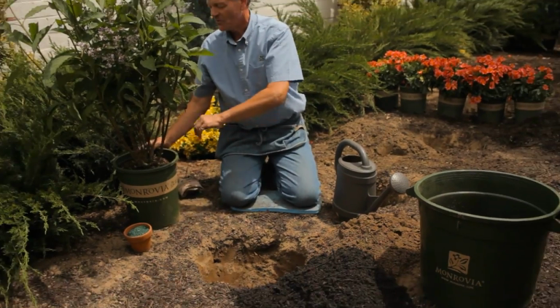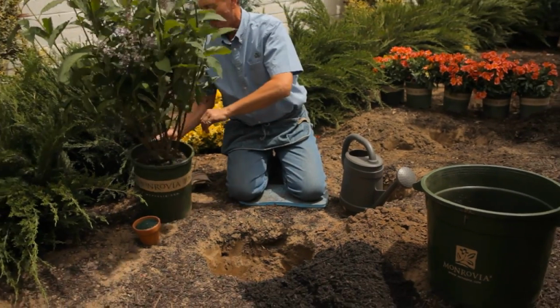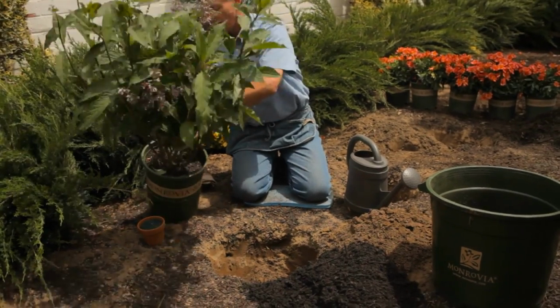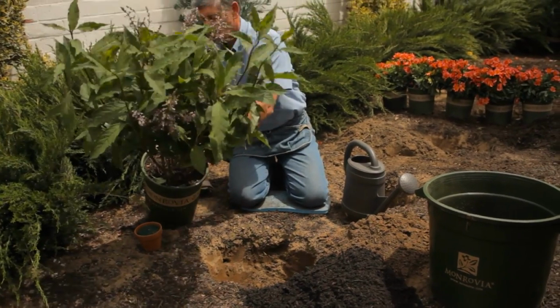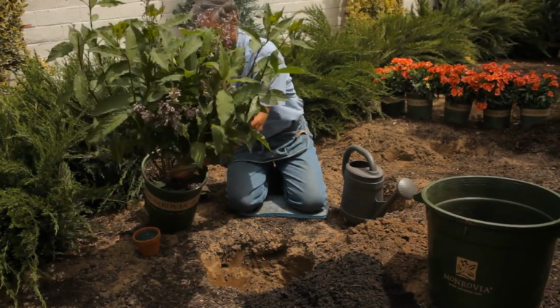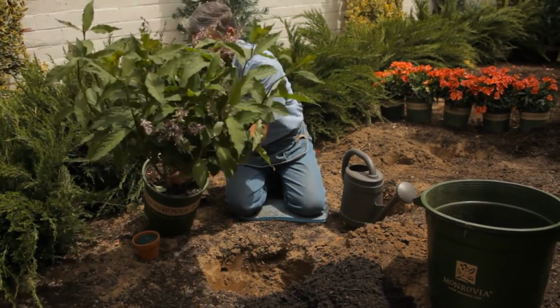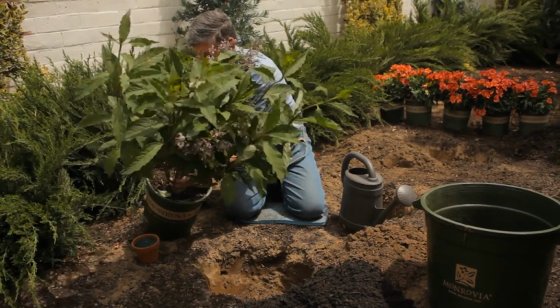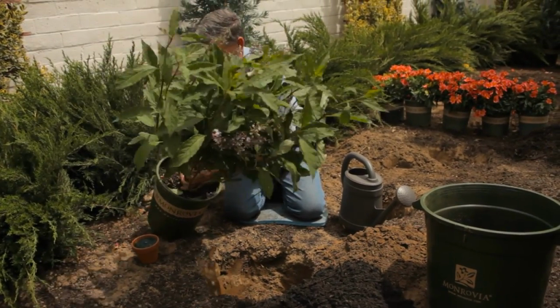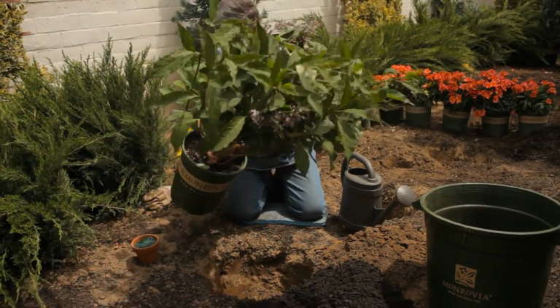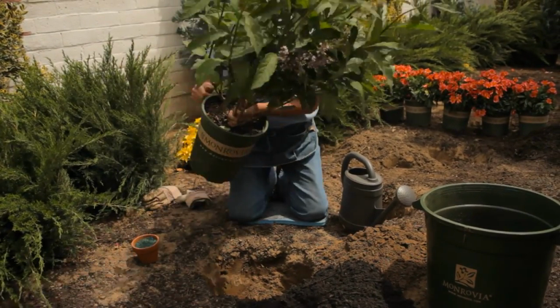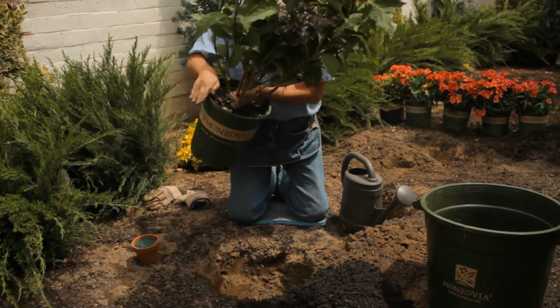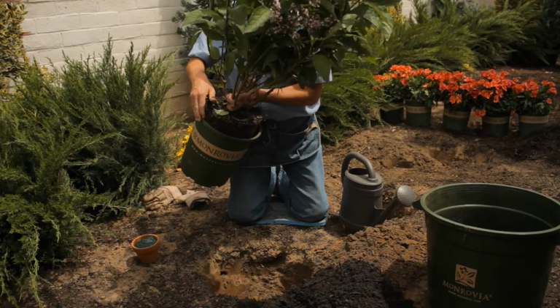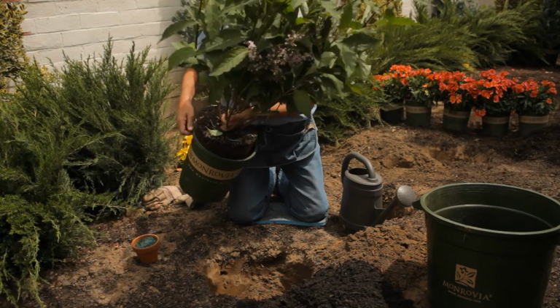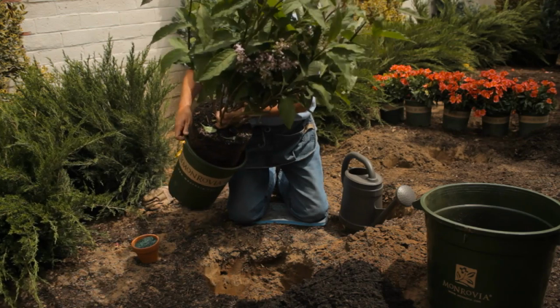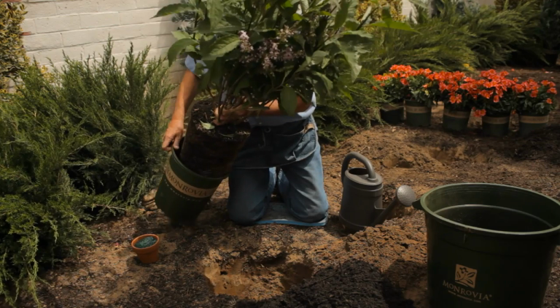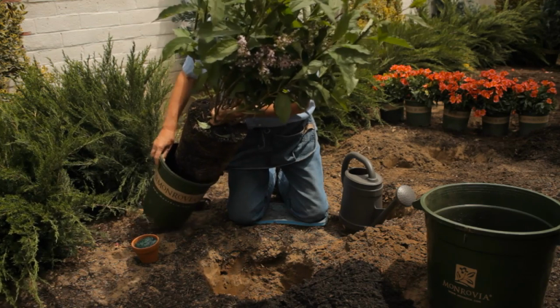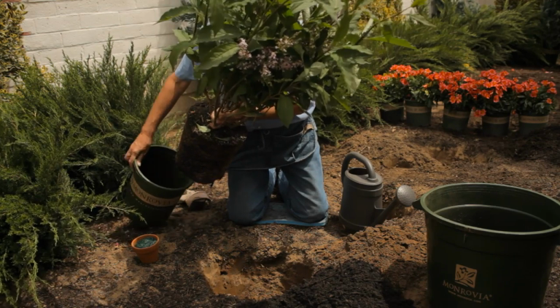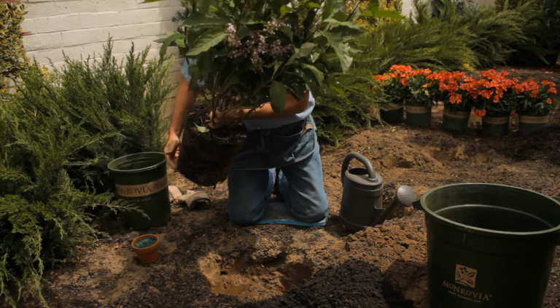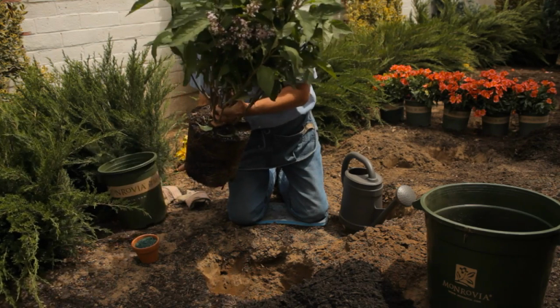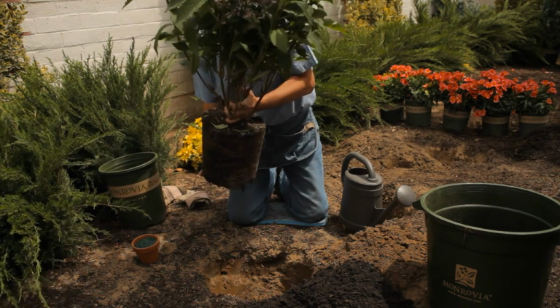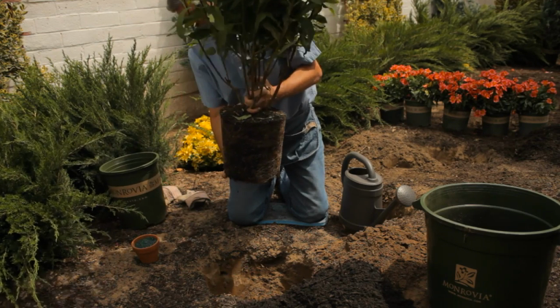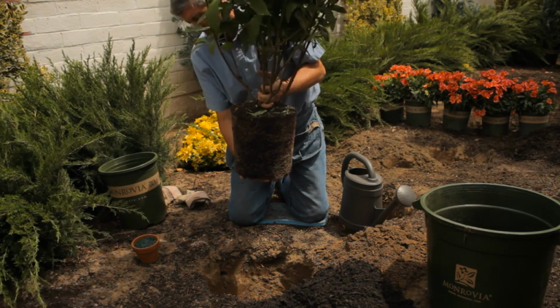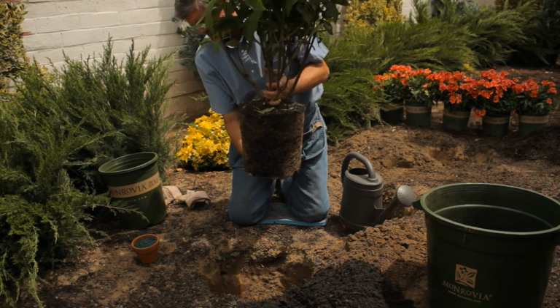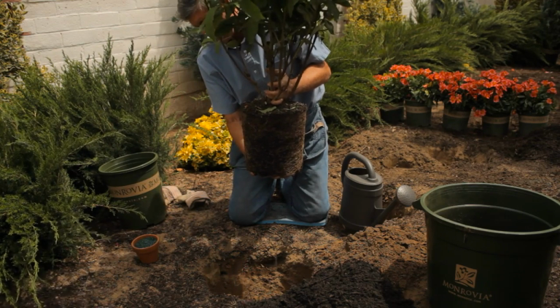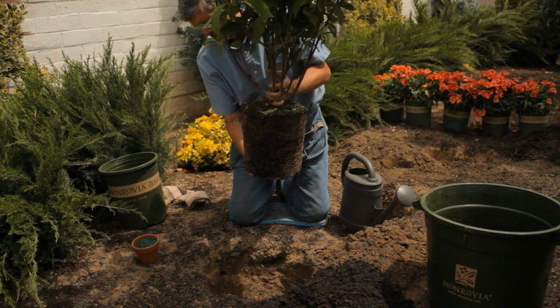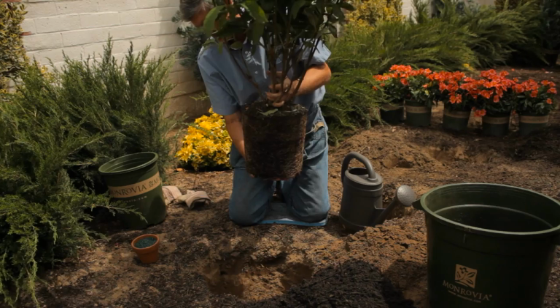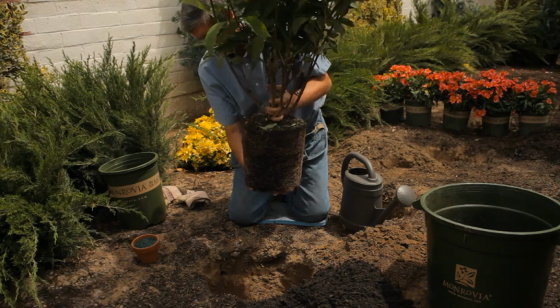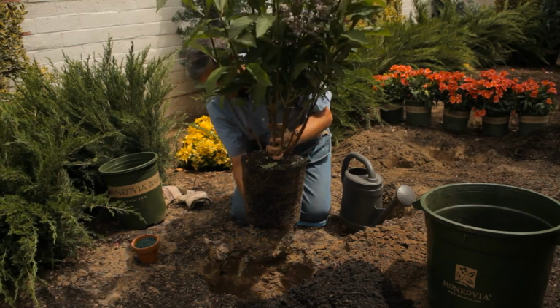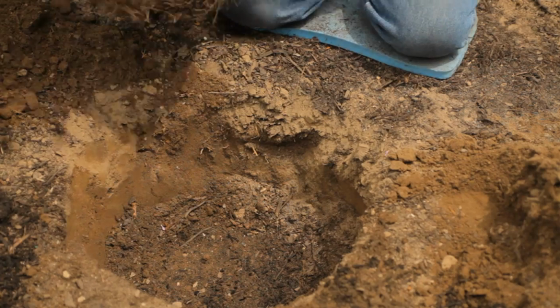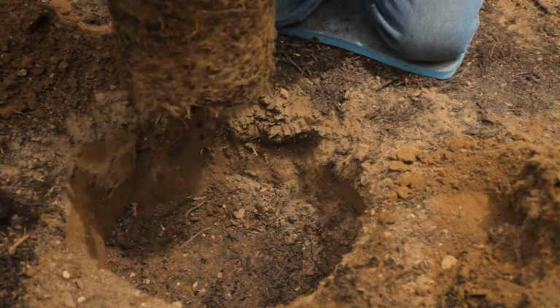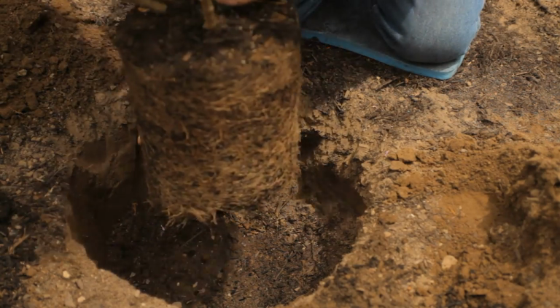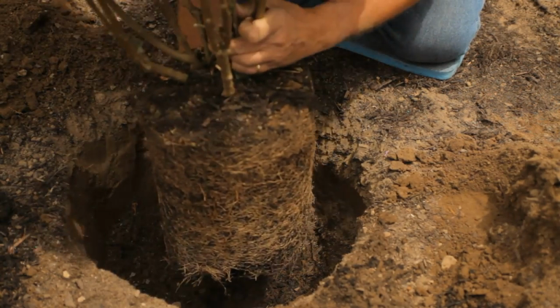Let's remove the plant — this variety is called Donald Wyman. Great root system. Always put your hand on the bottom of the plant and gently lower it into the hole.